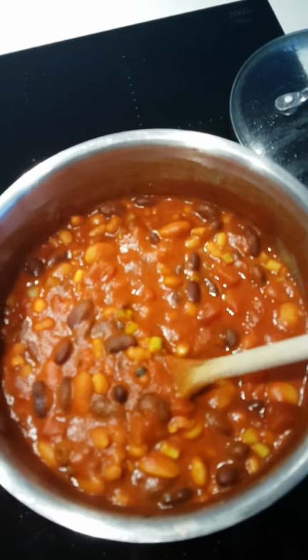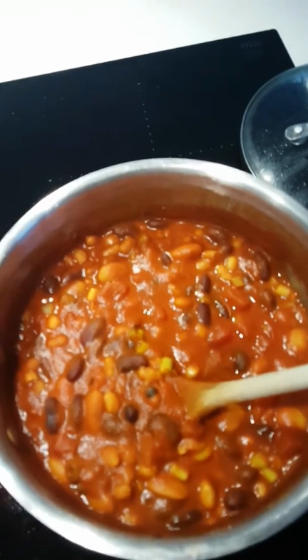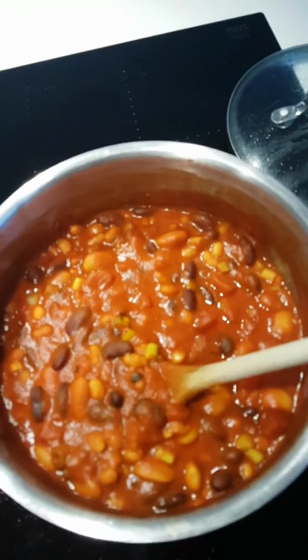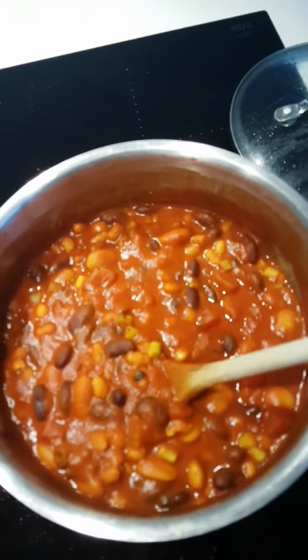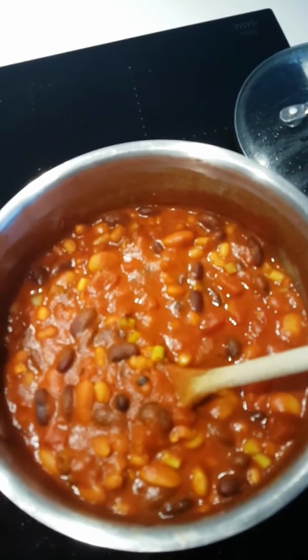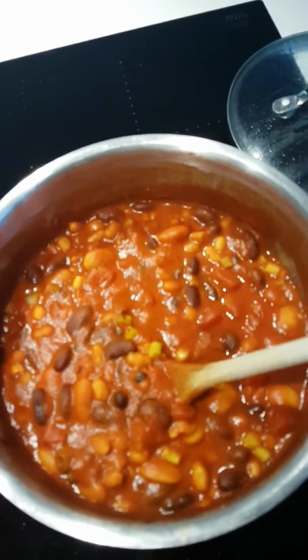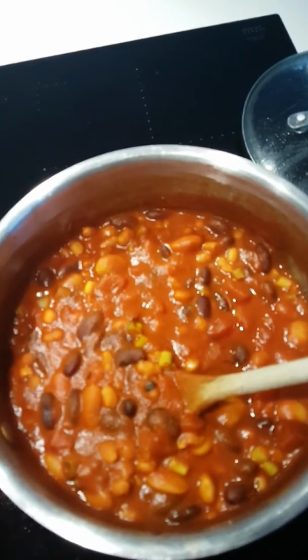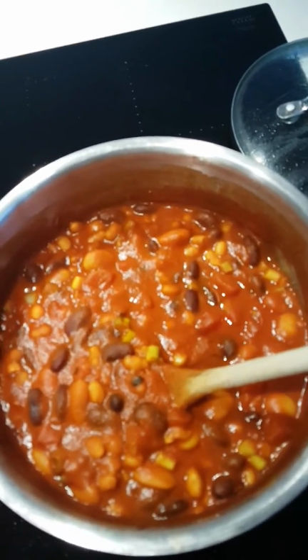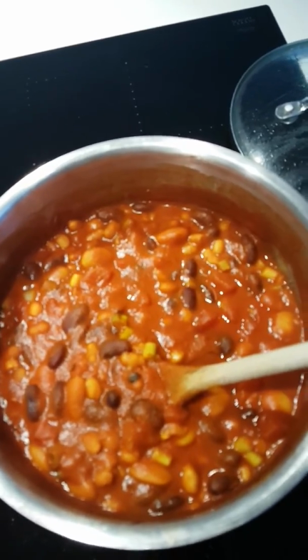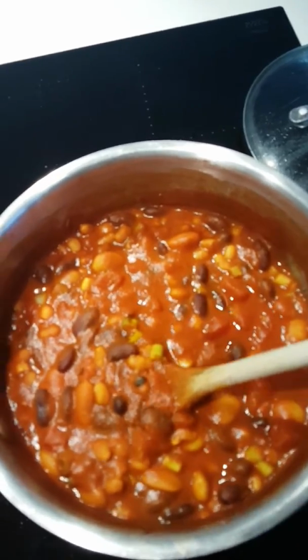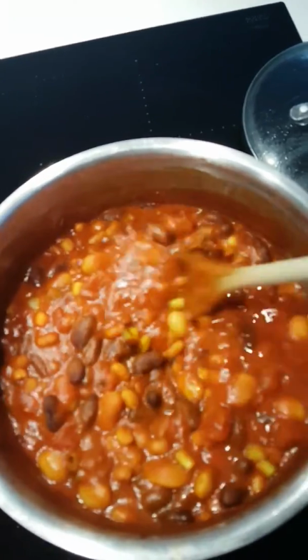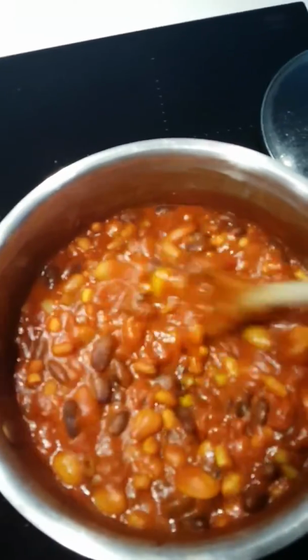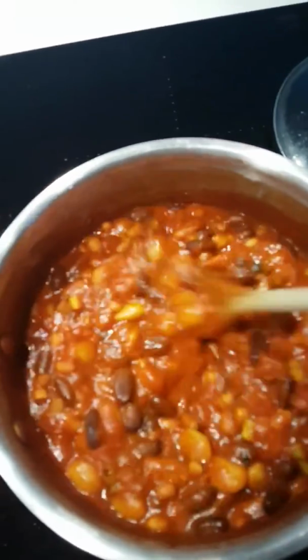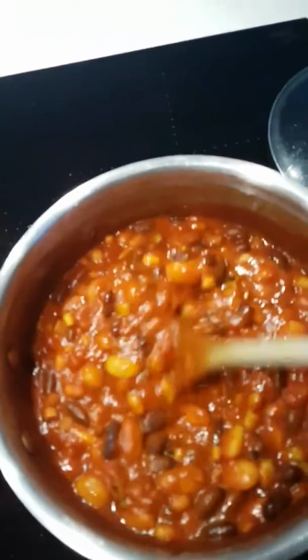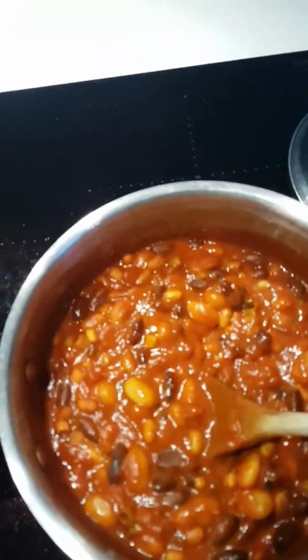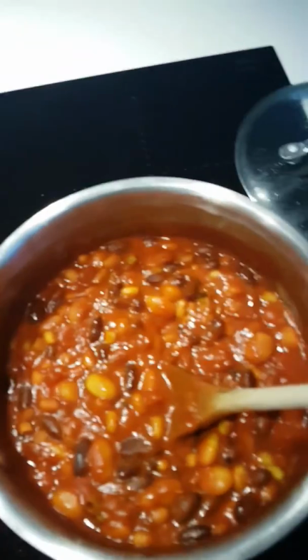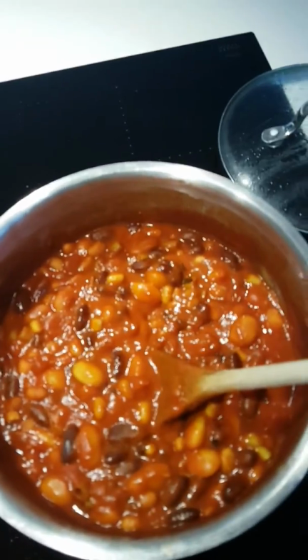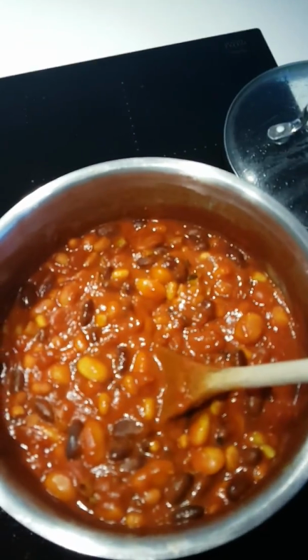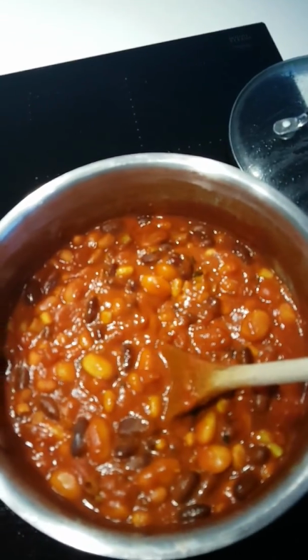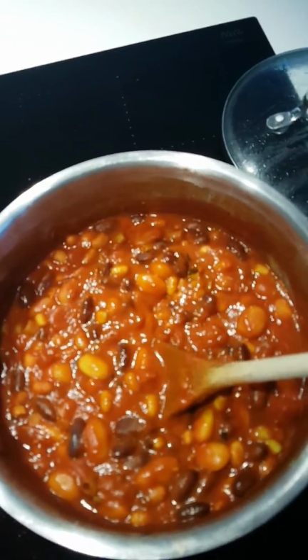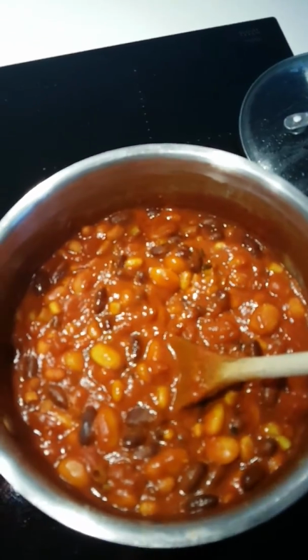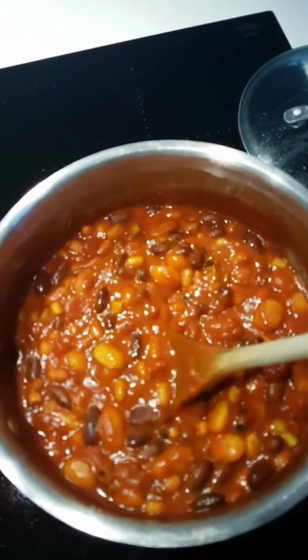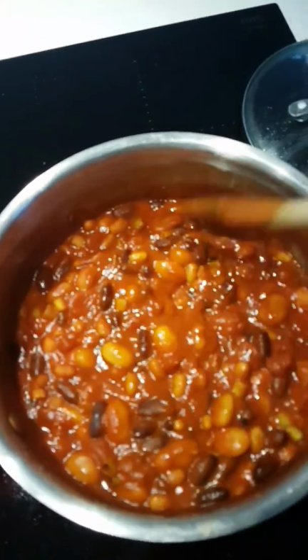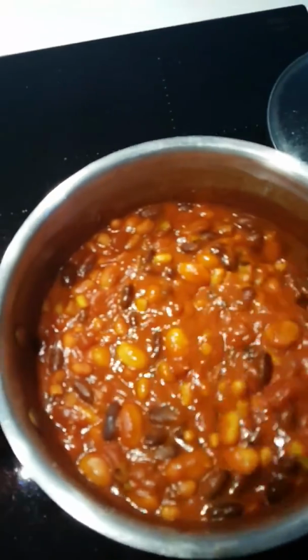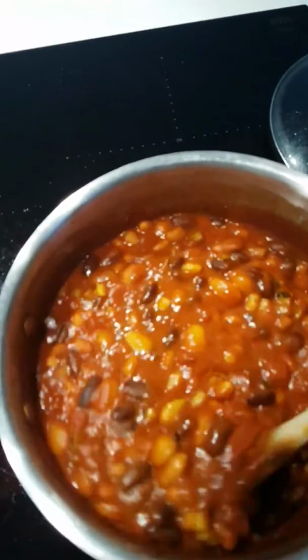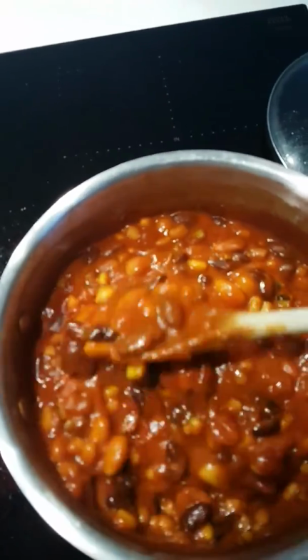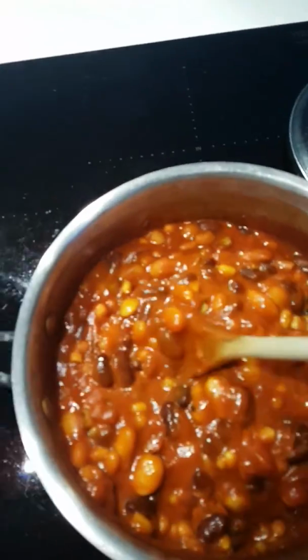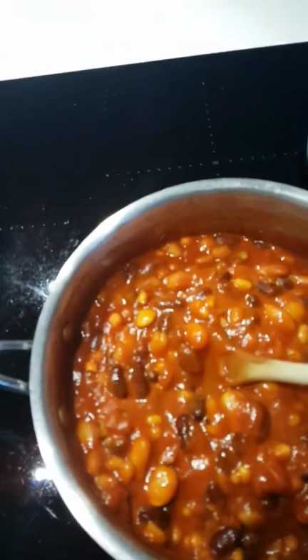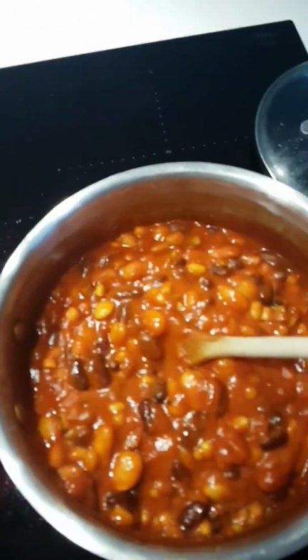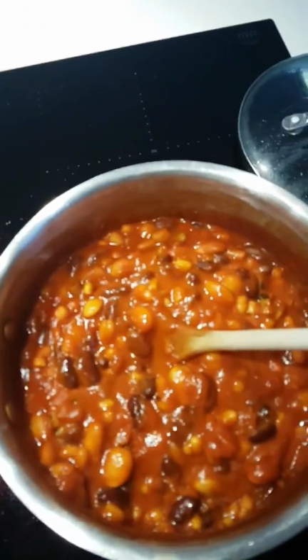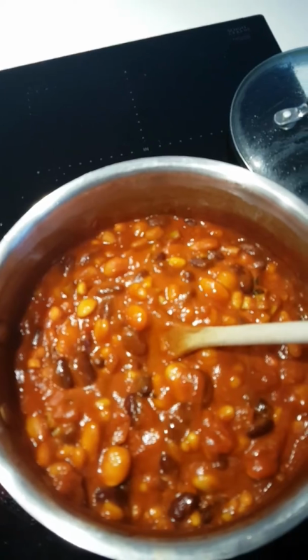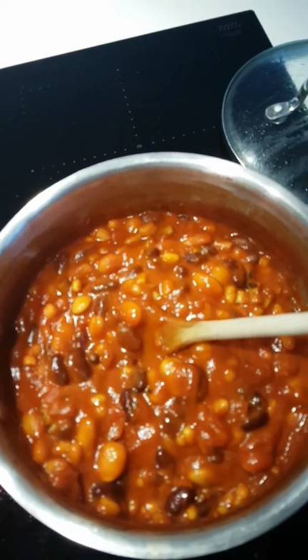I actually had four of those so in they've gone, sort of at the end. And I didn't have any pimientos, but hey-ho, life without pimientos is still pretty good.